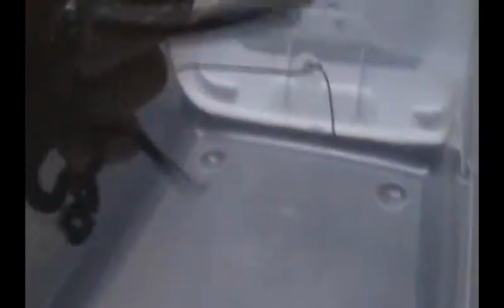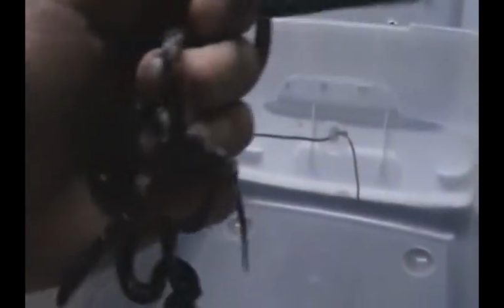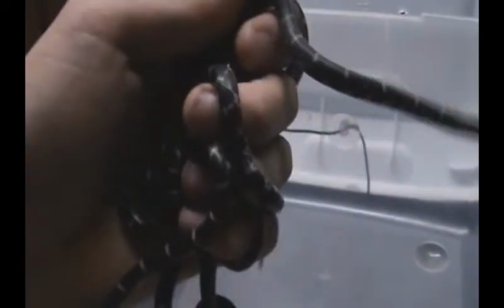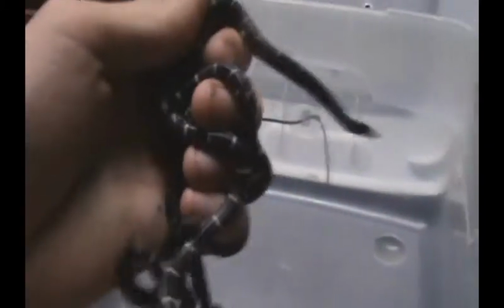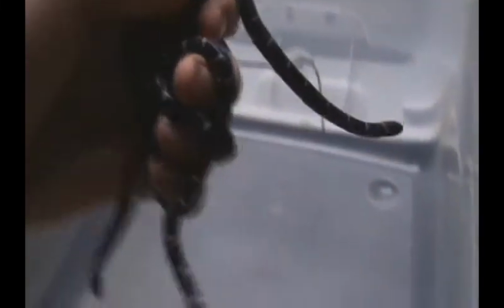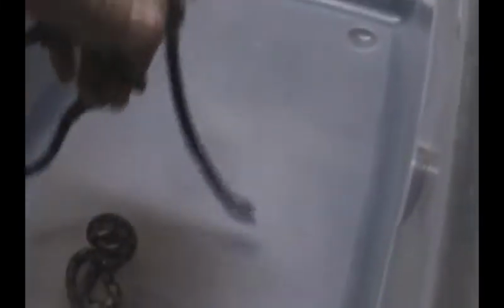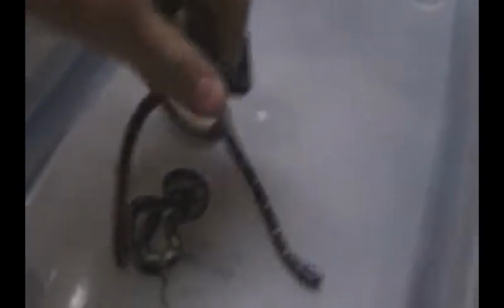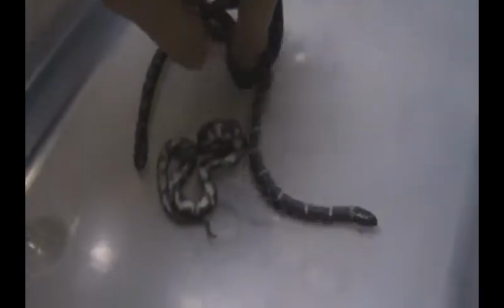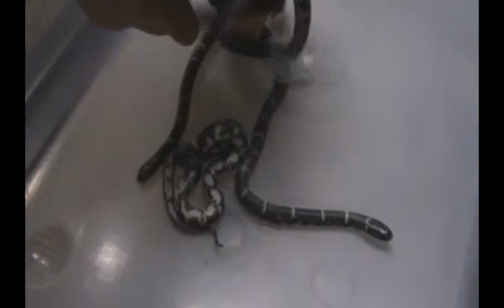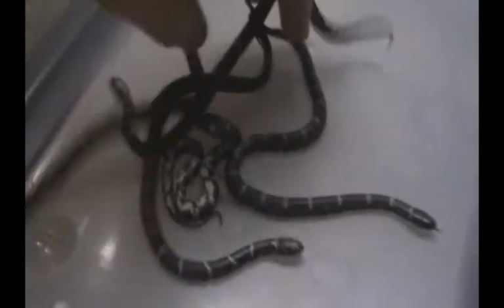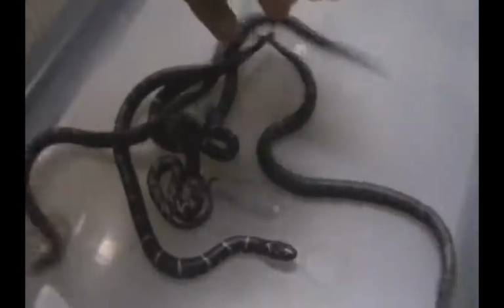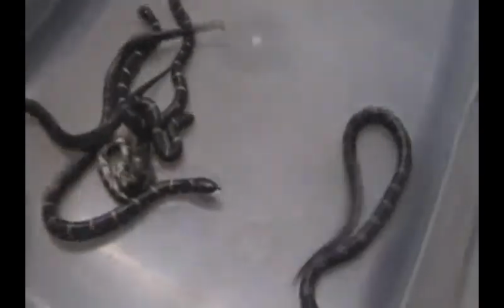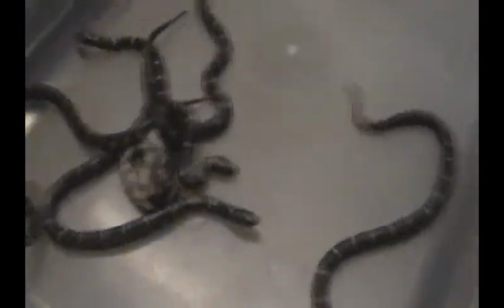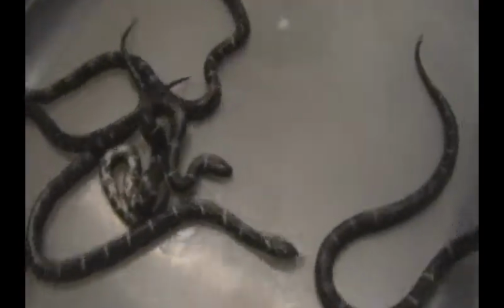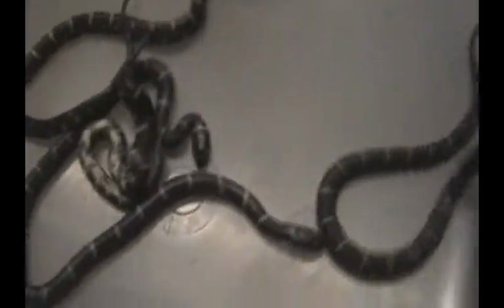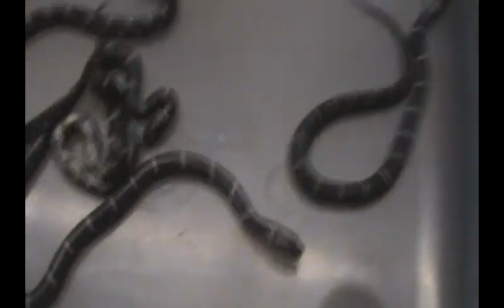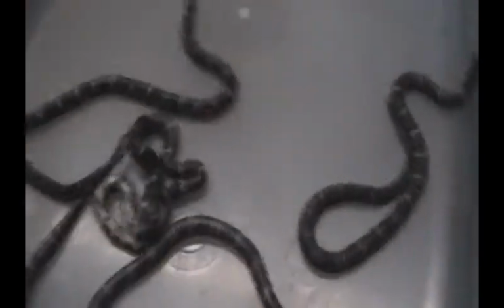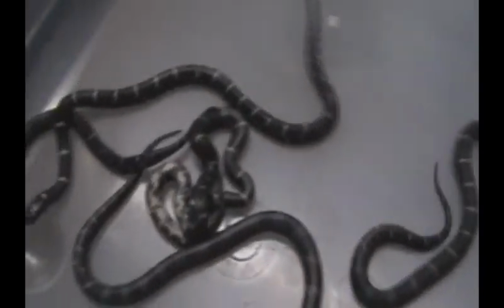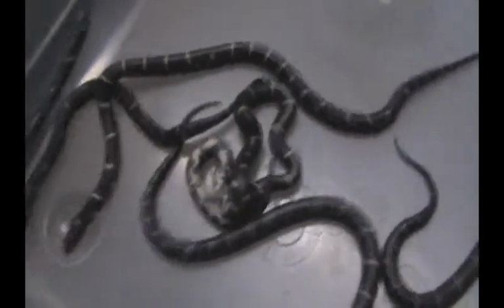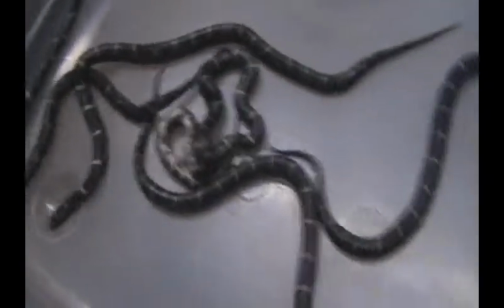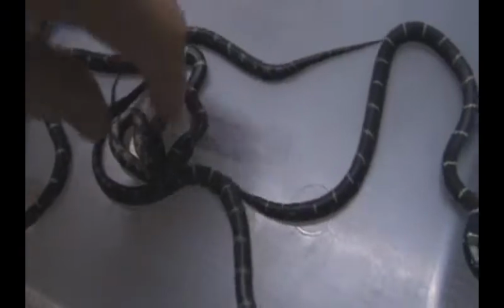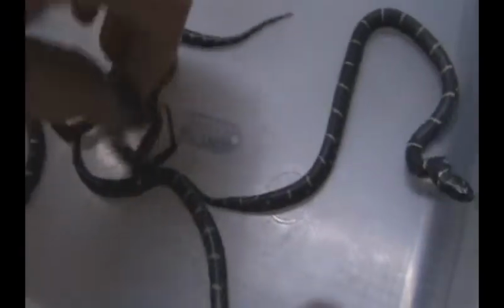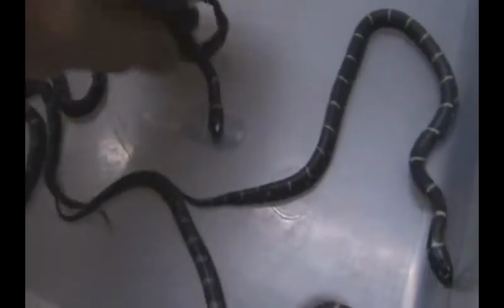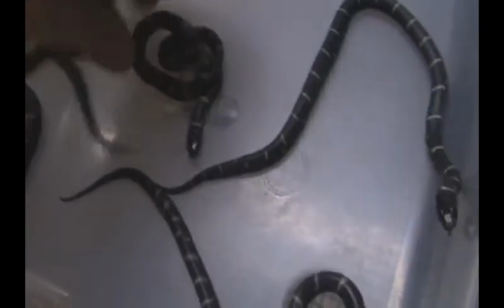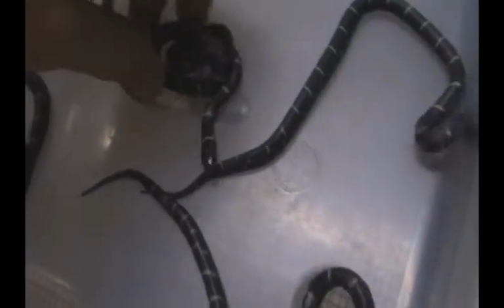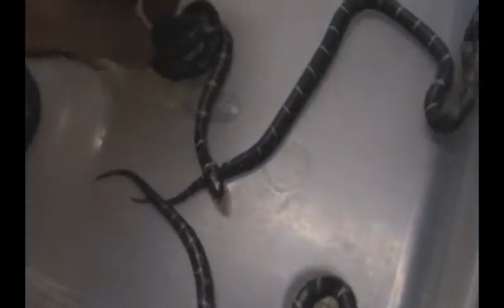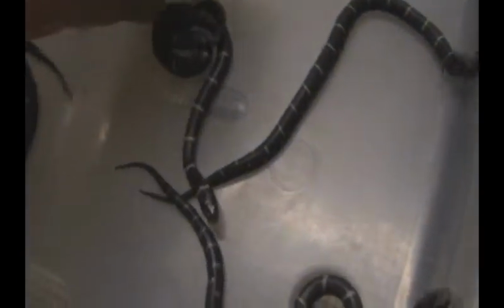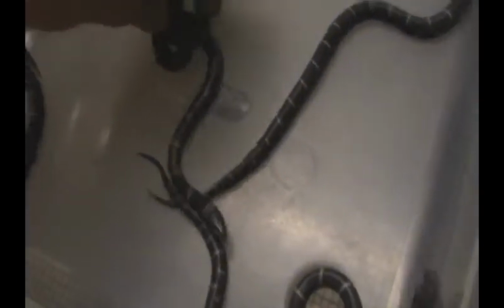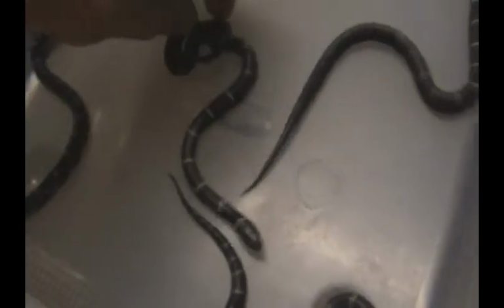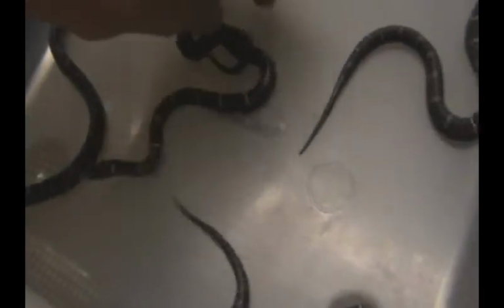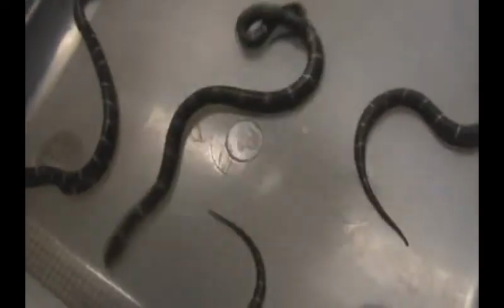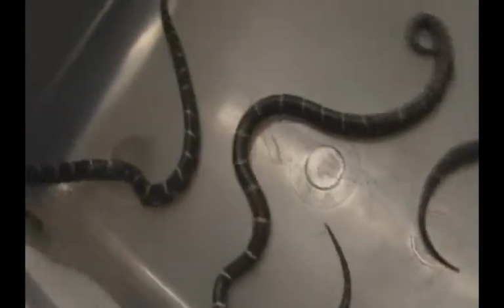So far there's three males and two females, and there's more to come too. You can see that little female's pretty quiet.